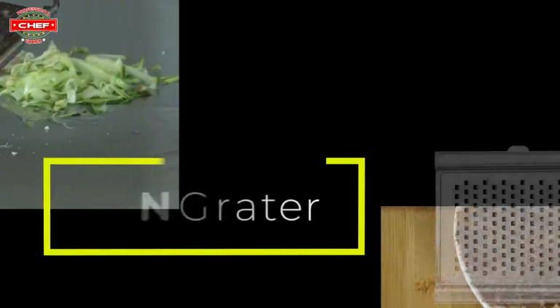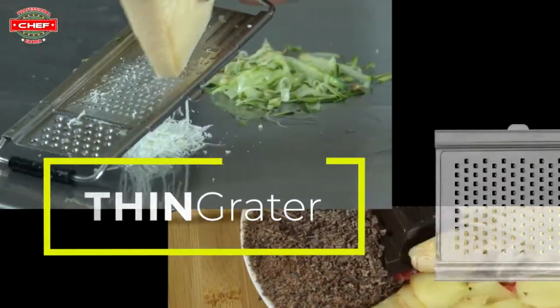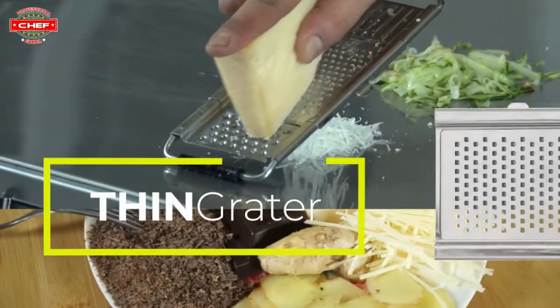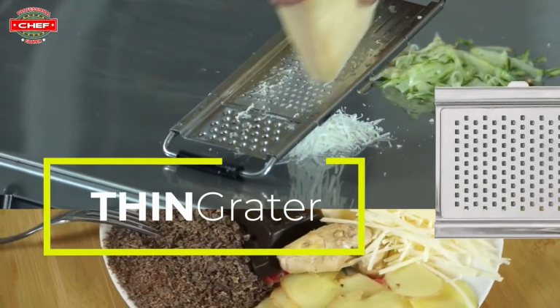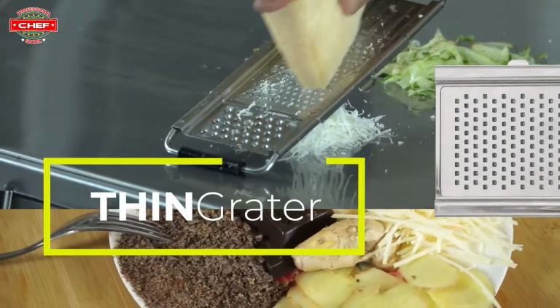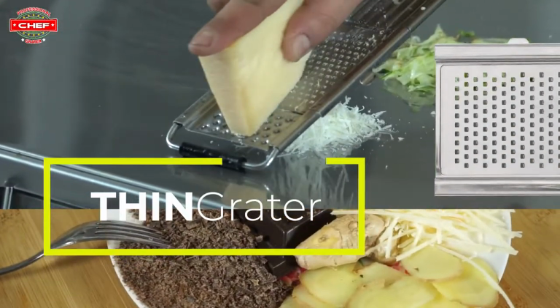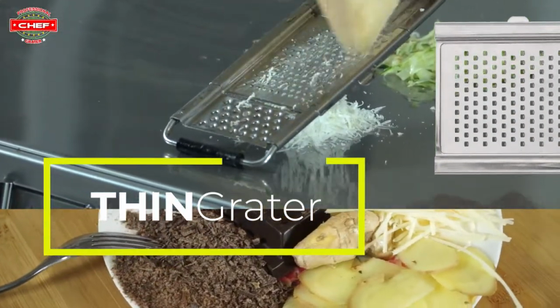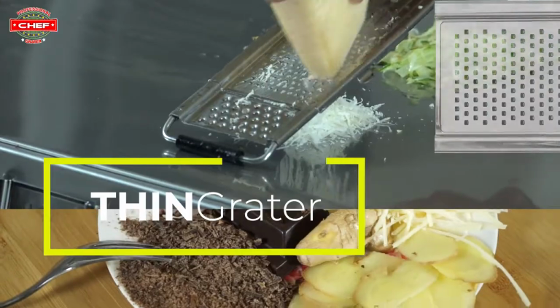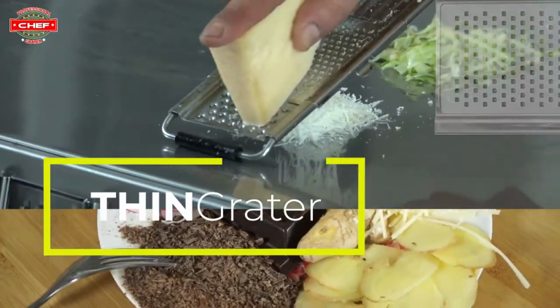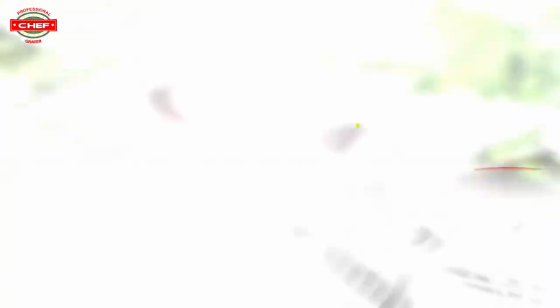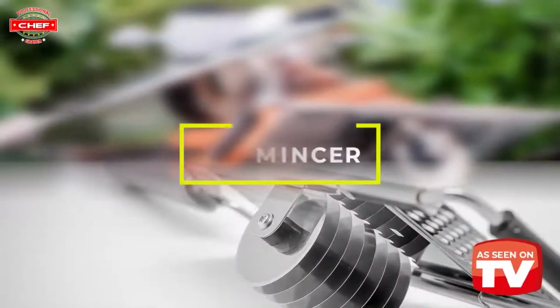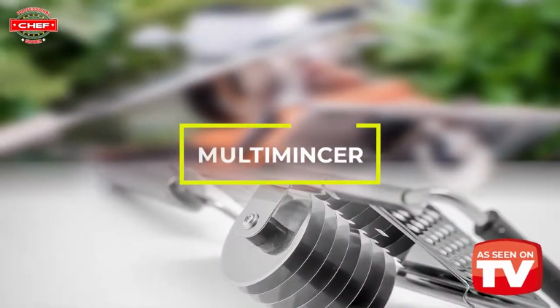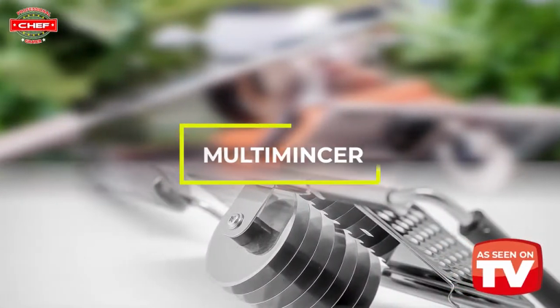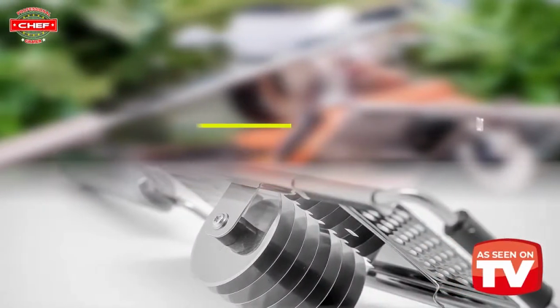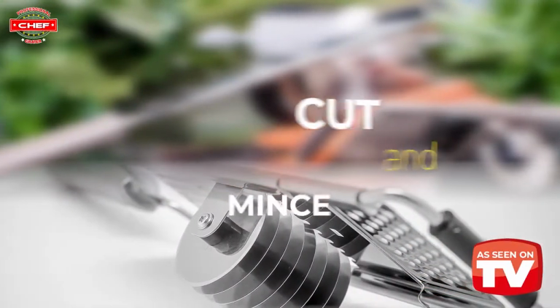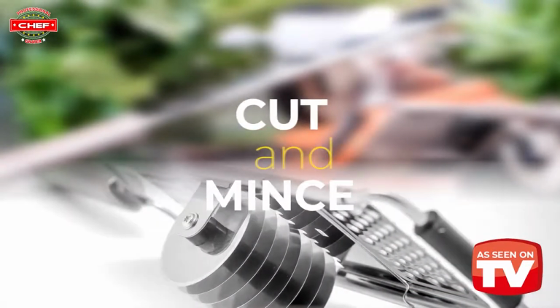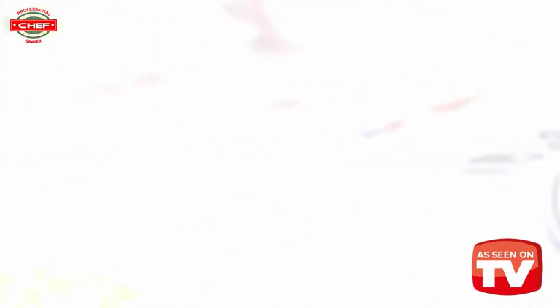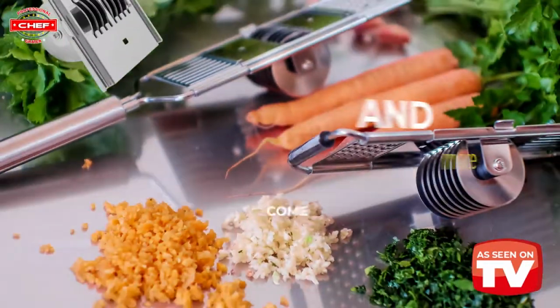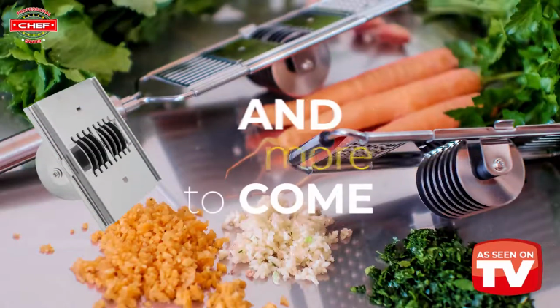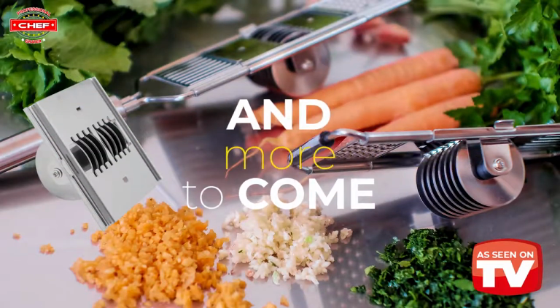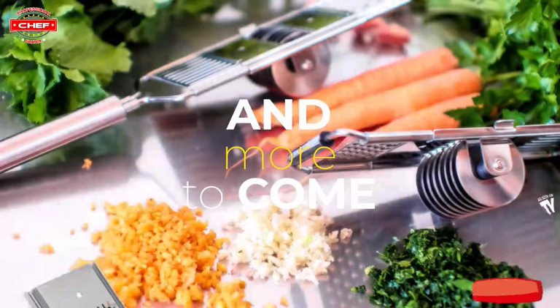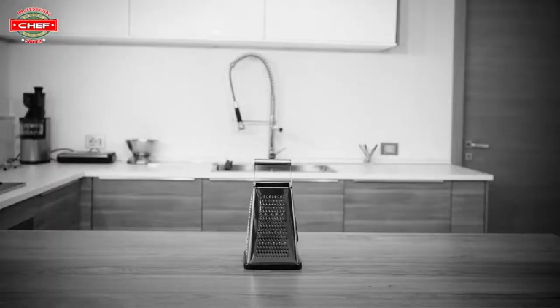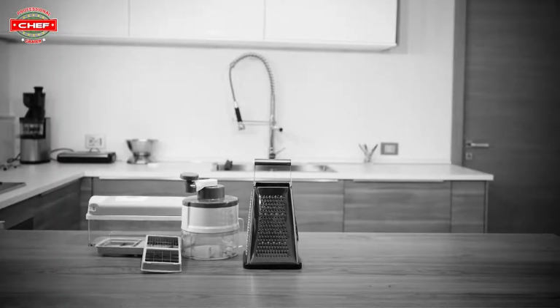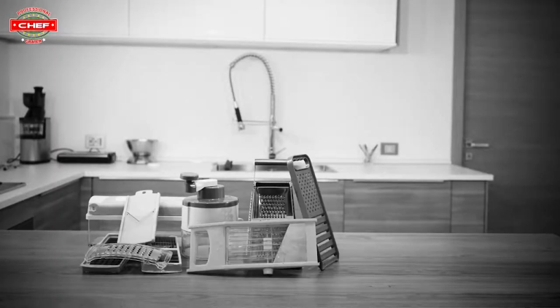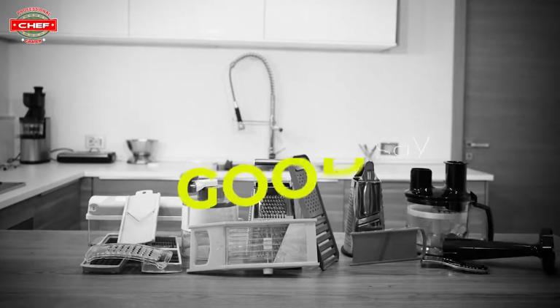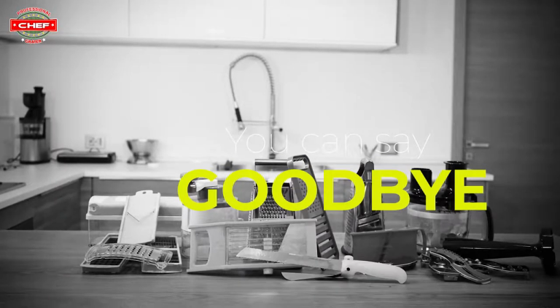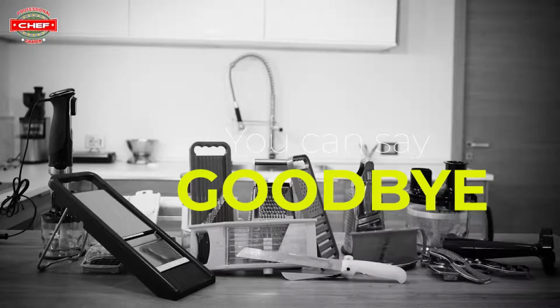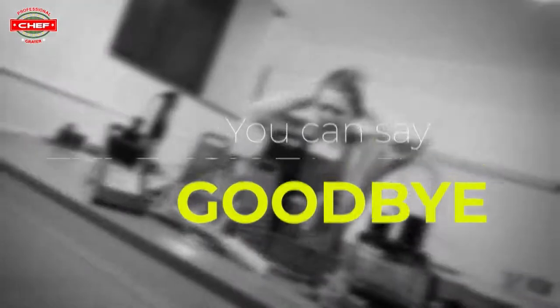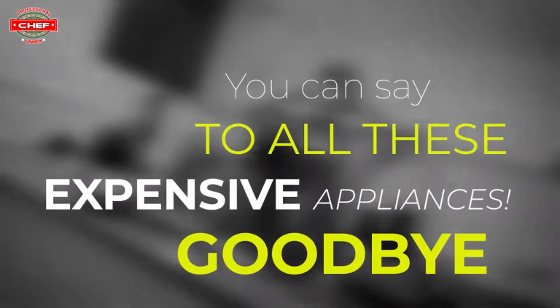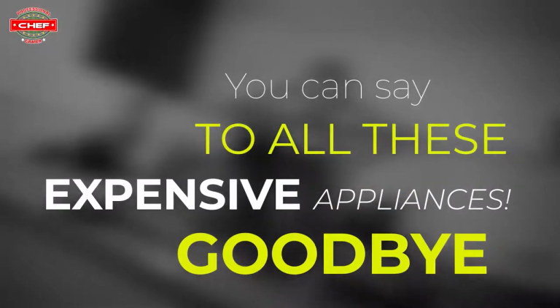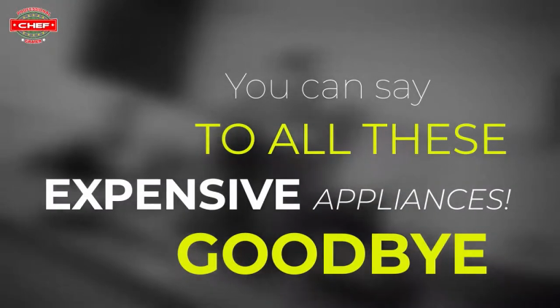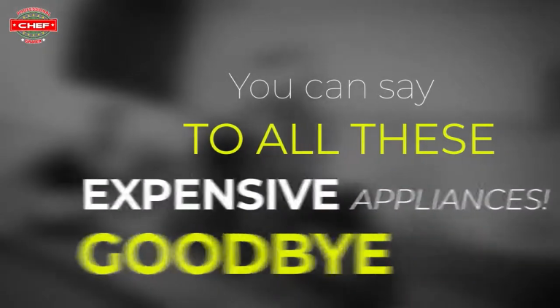And last but not least, we have the thin grater — and more to come. Thanks to this new tool, you can say goodbye to all those expensive appliances.